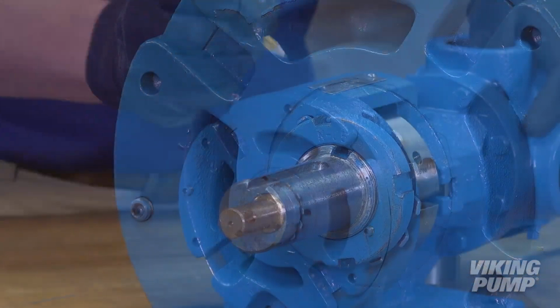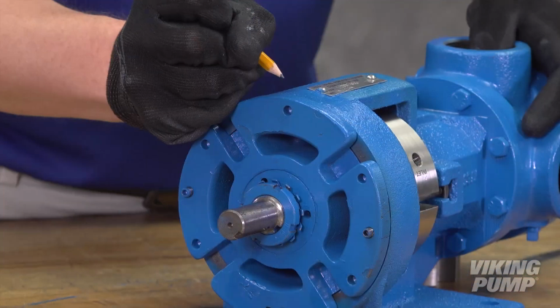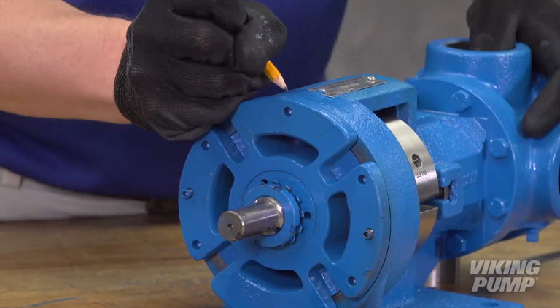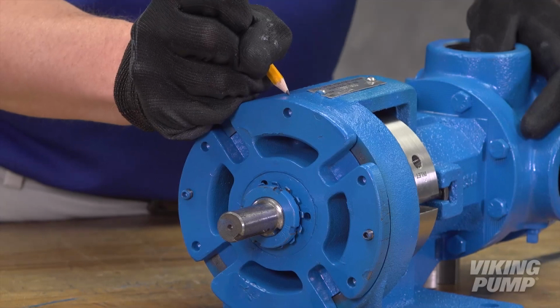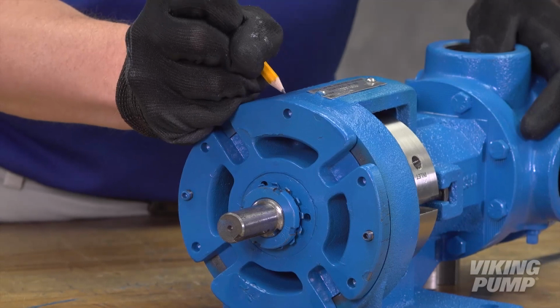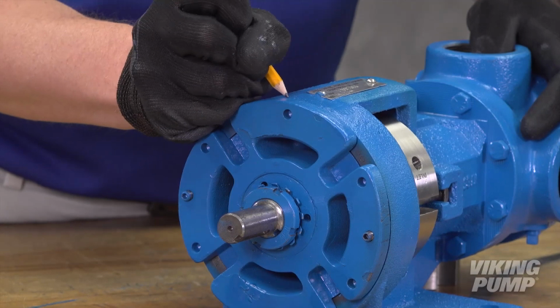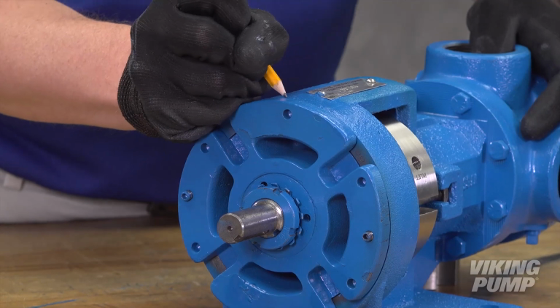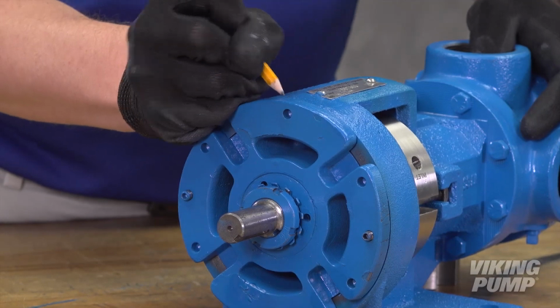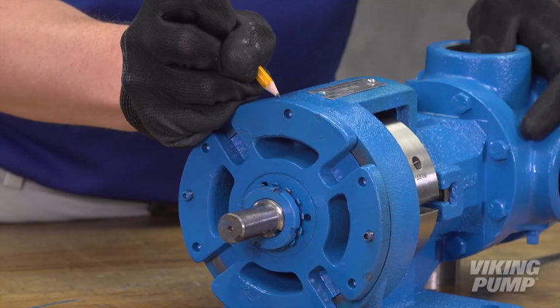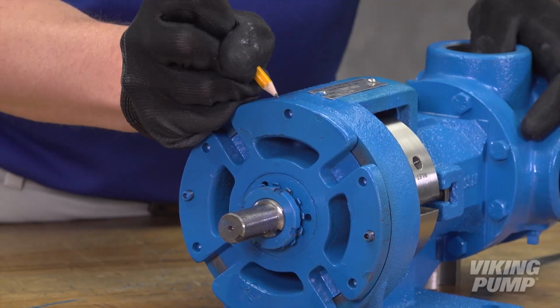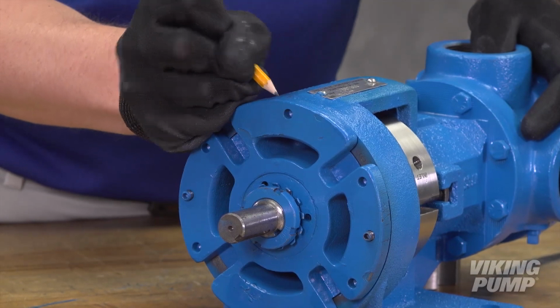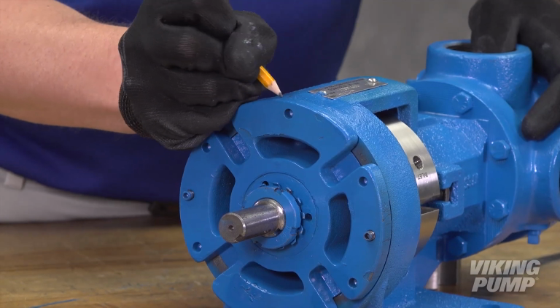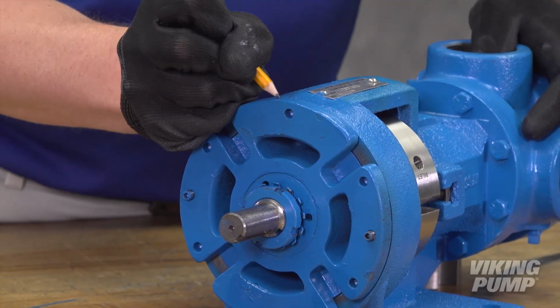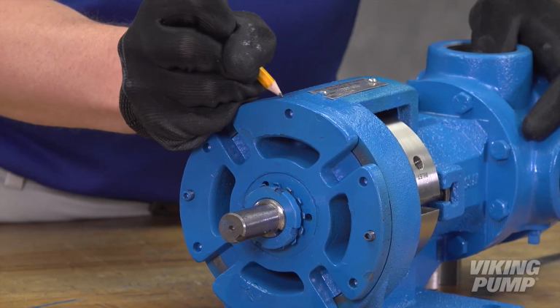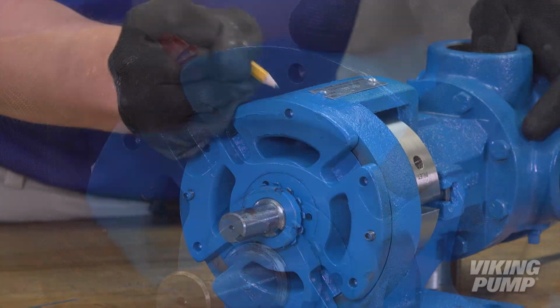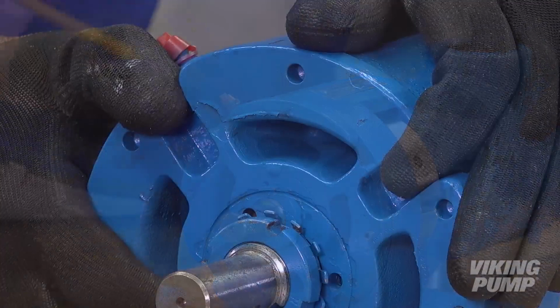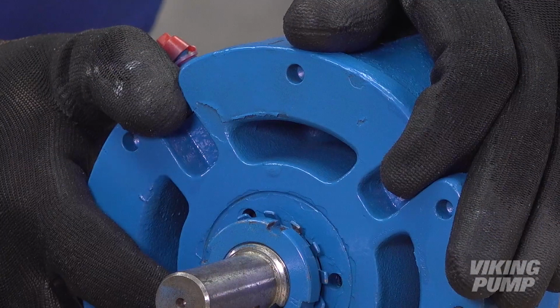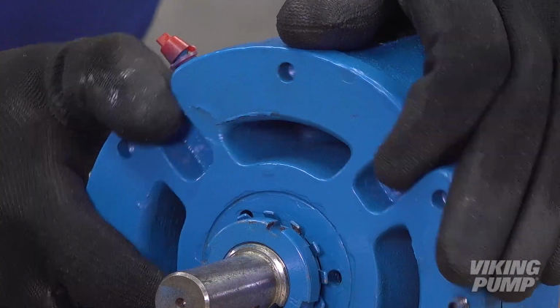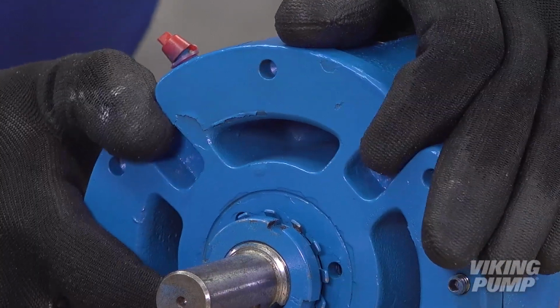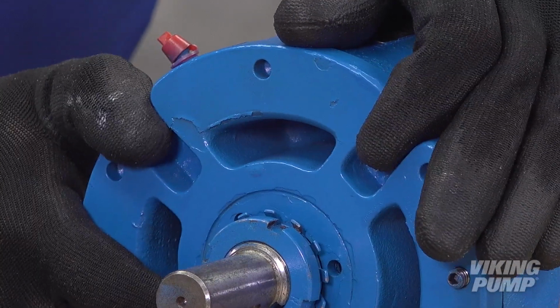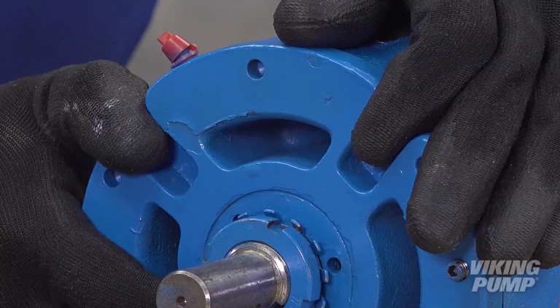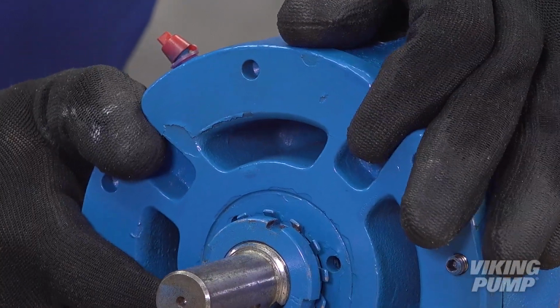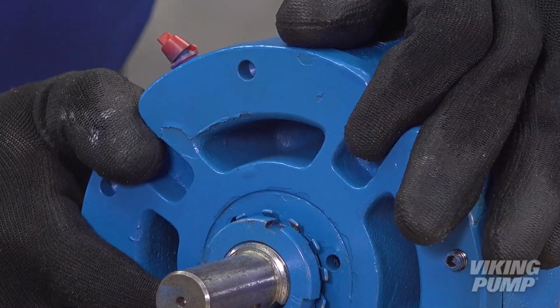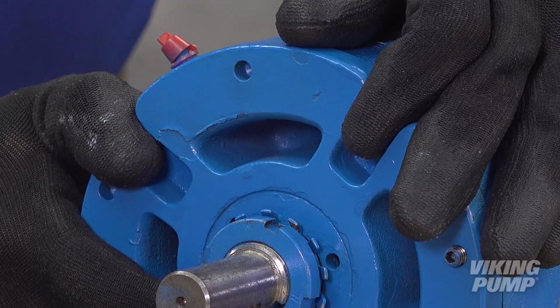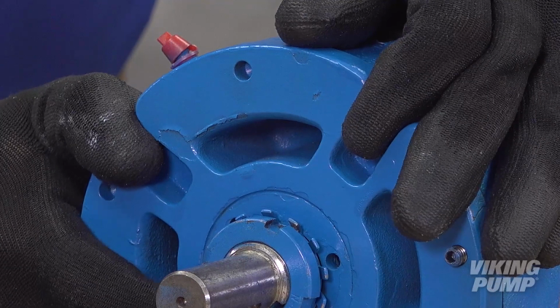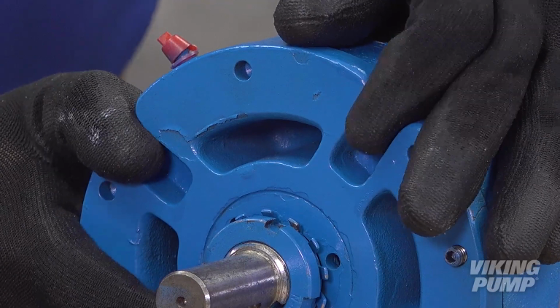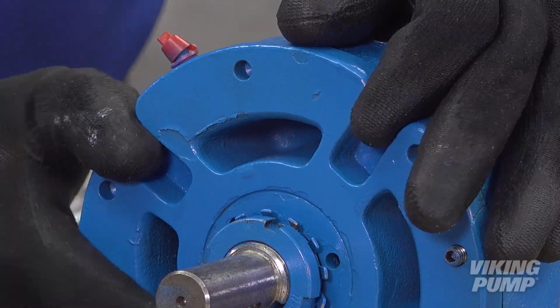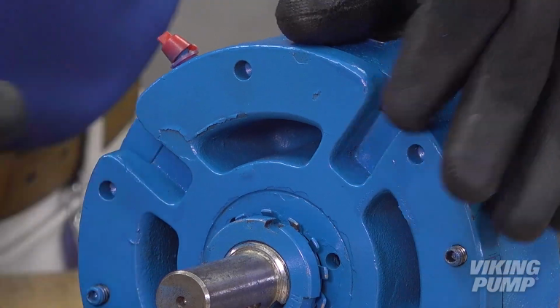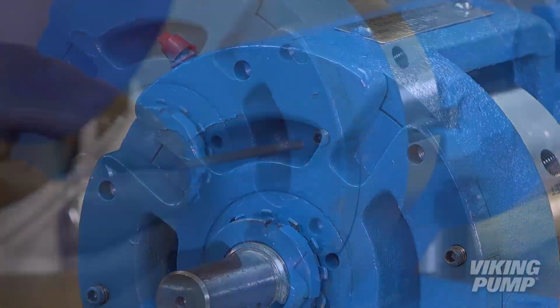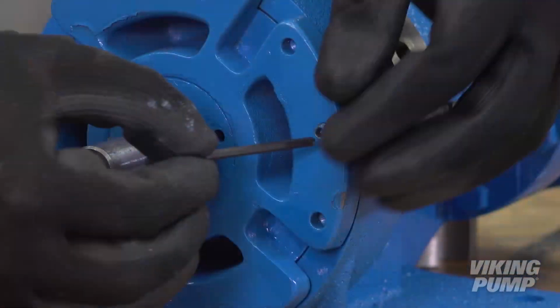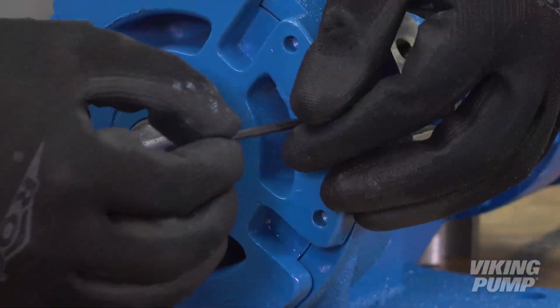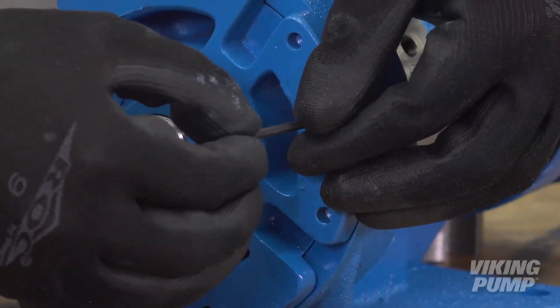Adjust the pump end clearance per service manual instructions or as described in our Quick Tip number one video on setting end clearance.